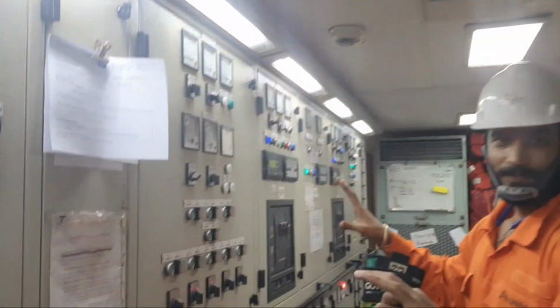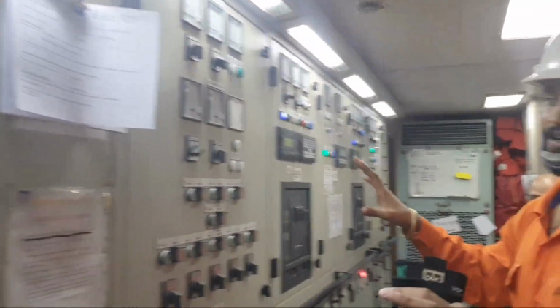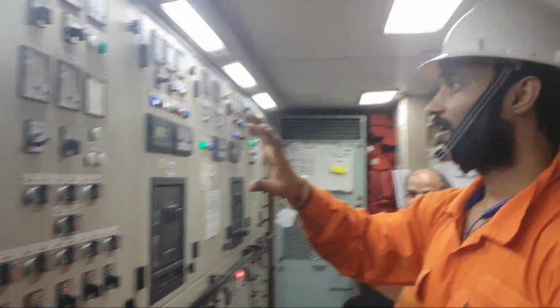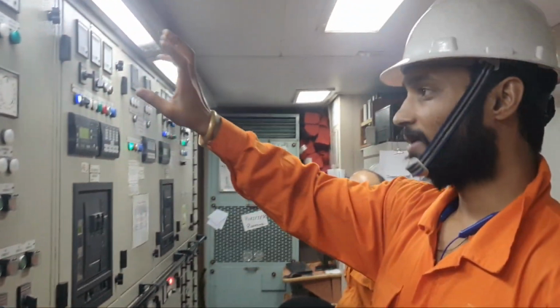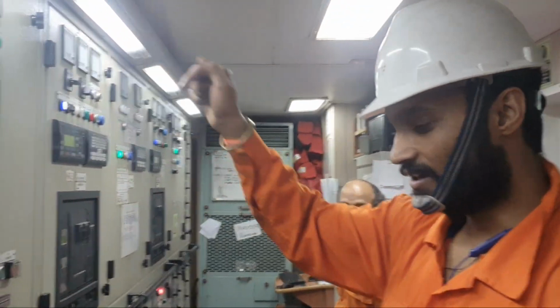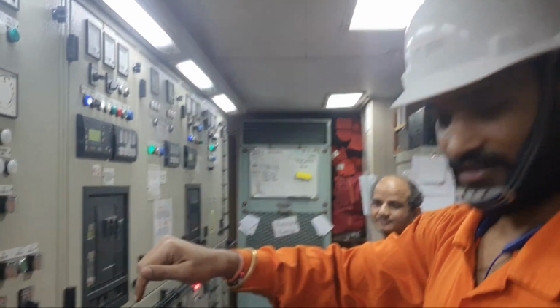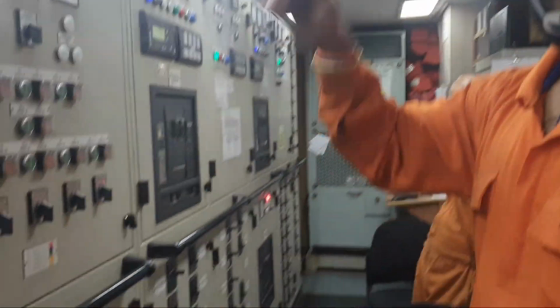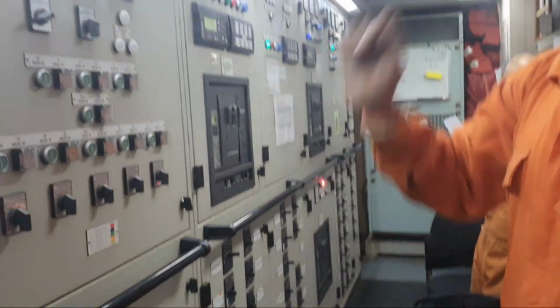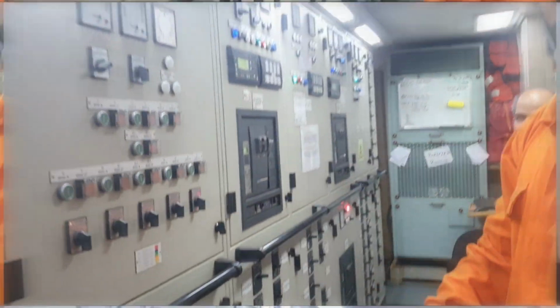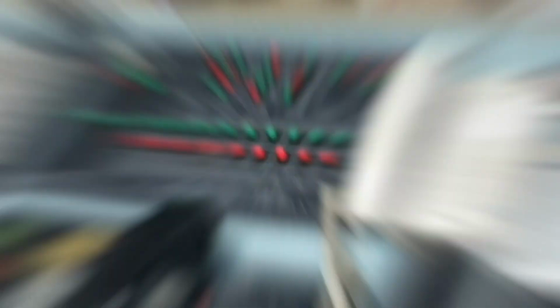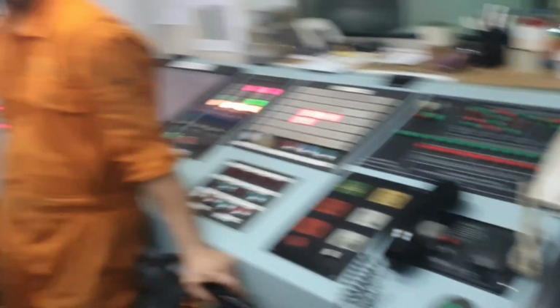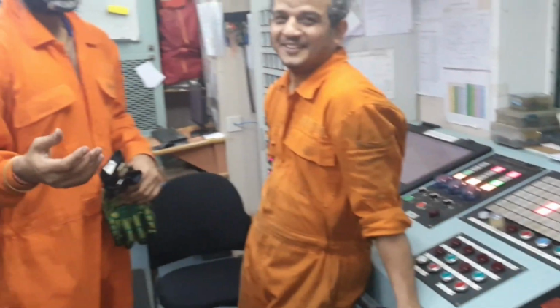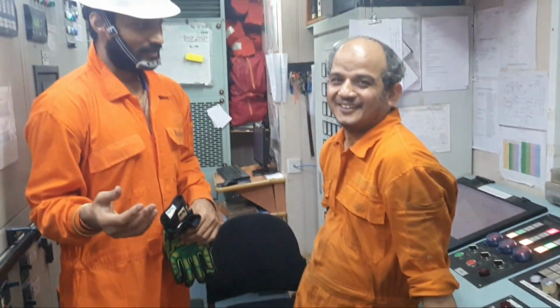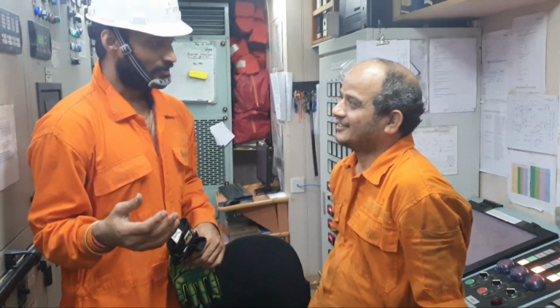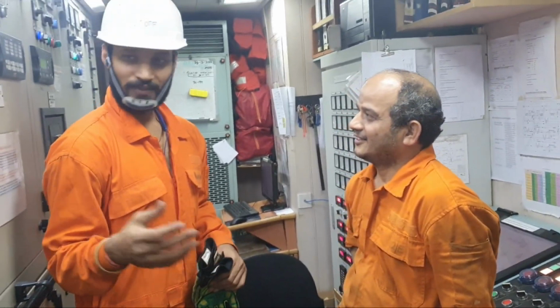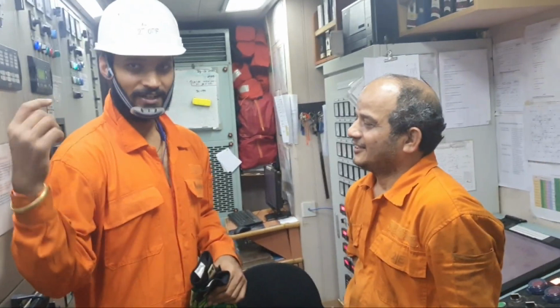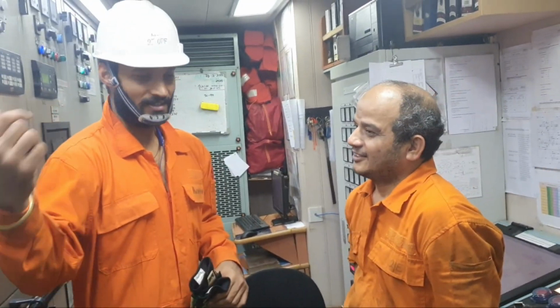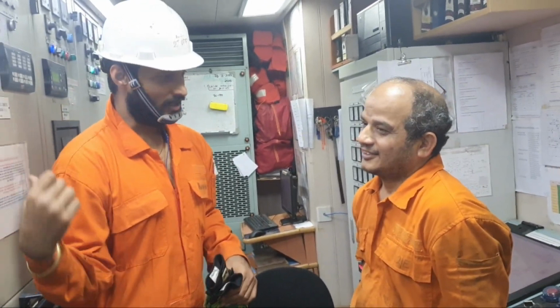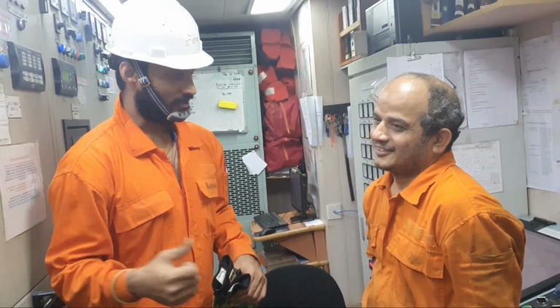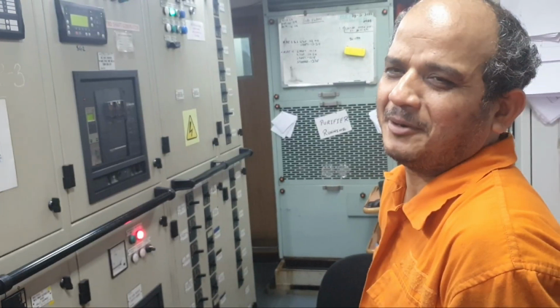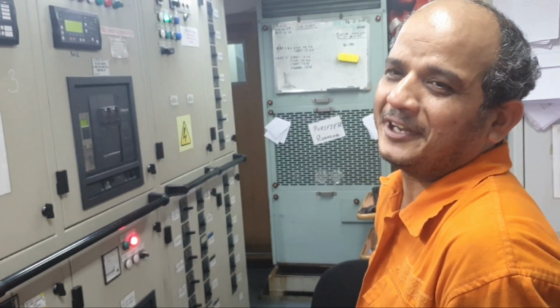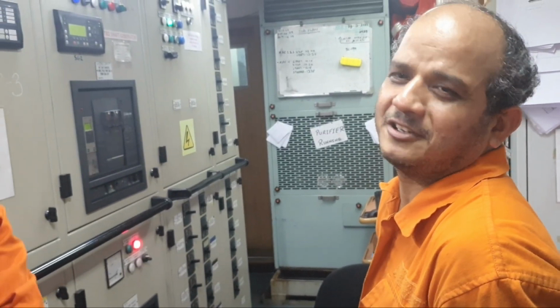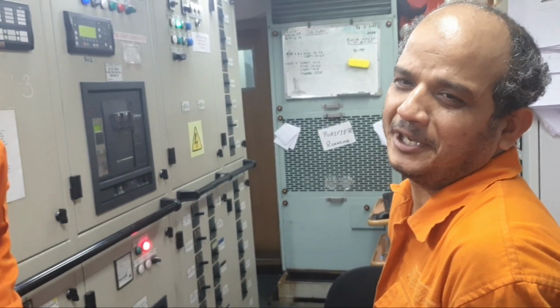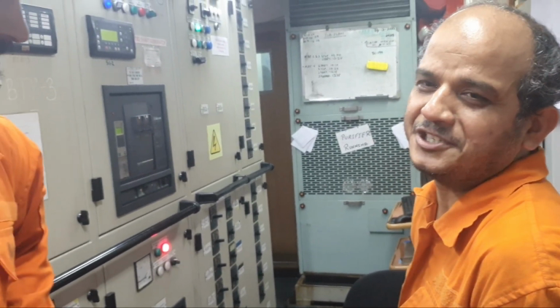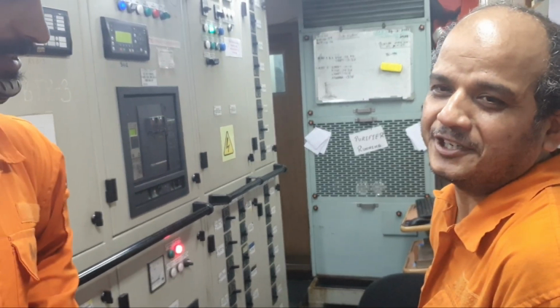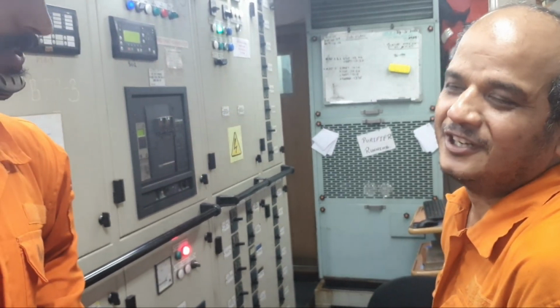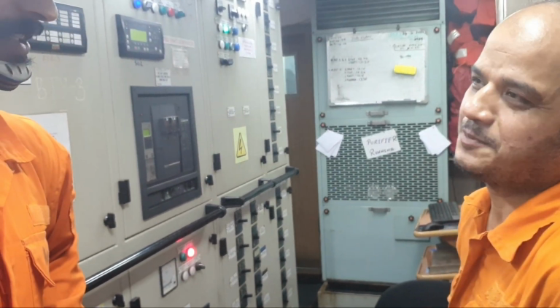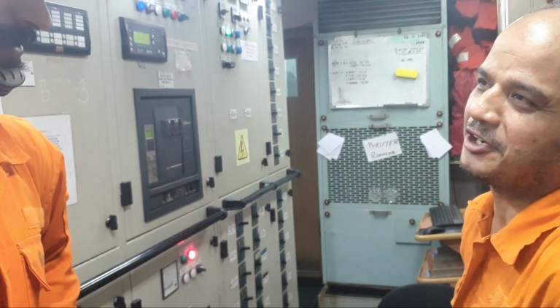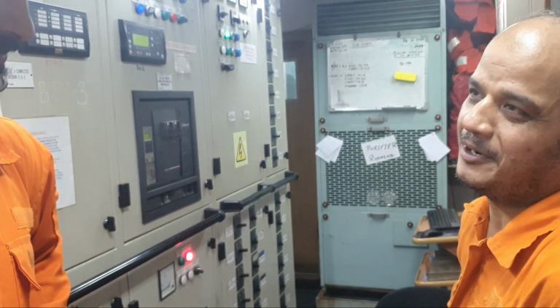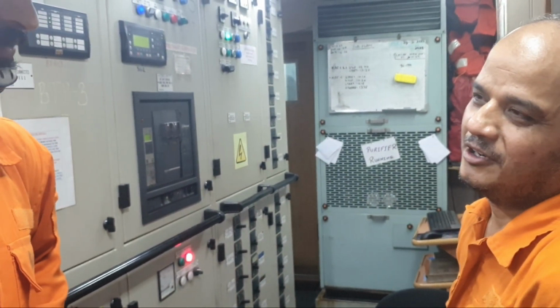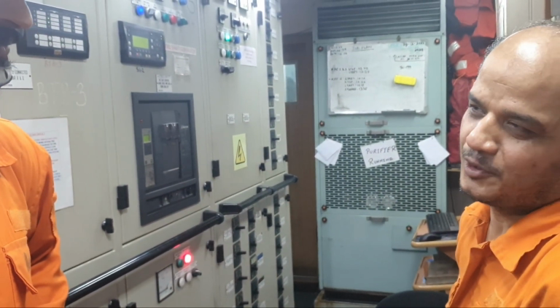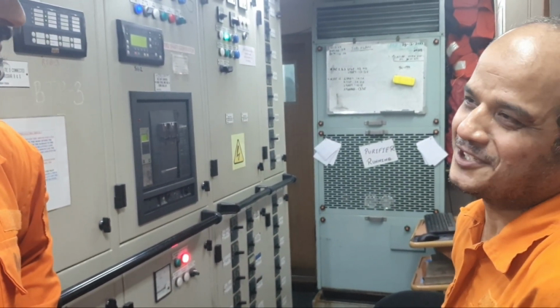Yeah, every control button is here. We are controlling everything. Usually, what are you guys doing here? We are preparing the main engine engineers as per bridge equipment, as per operations.